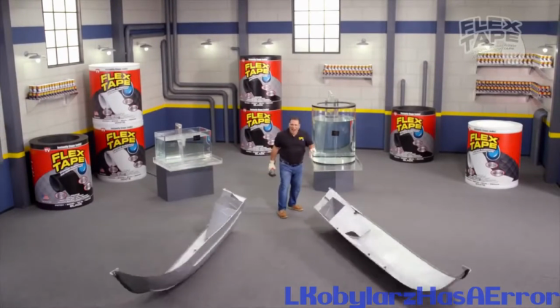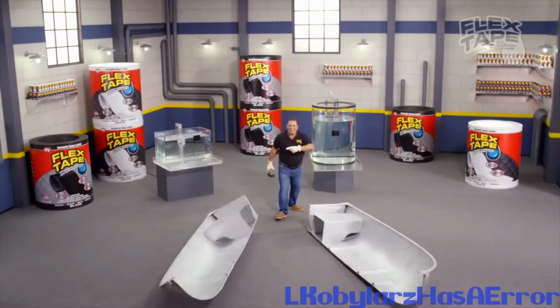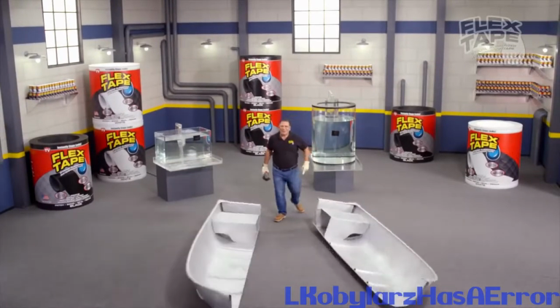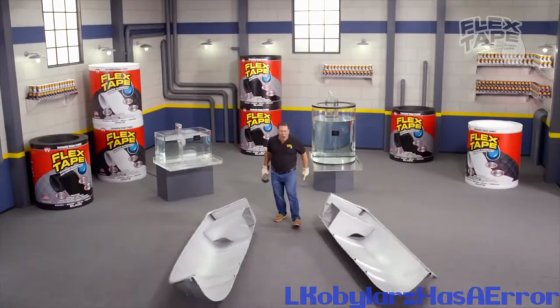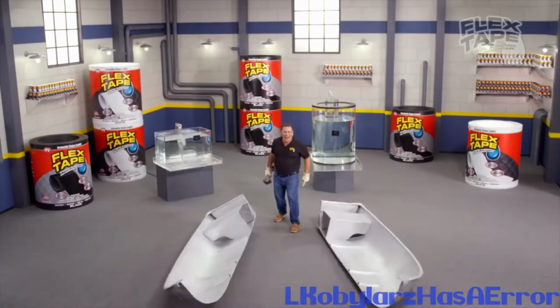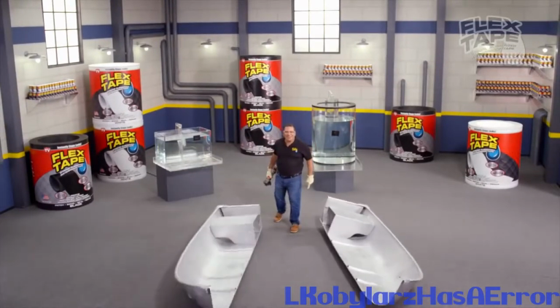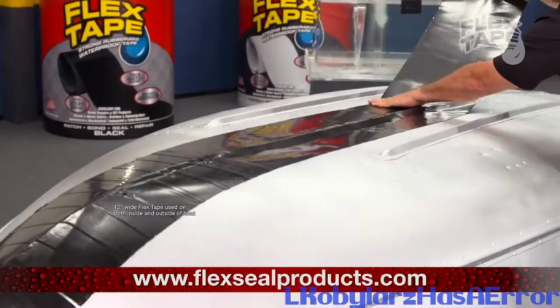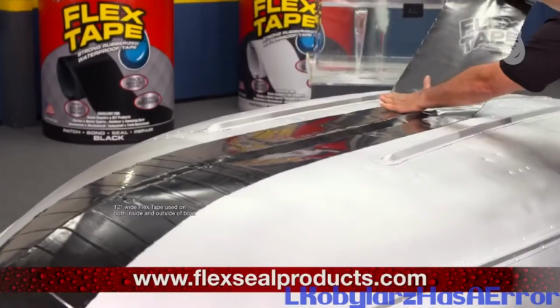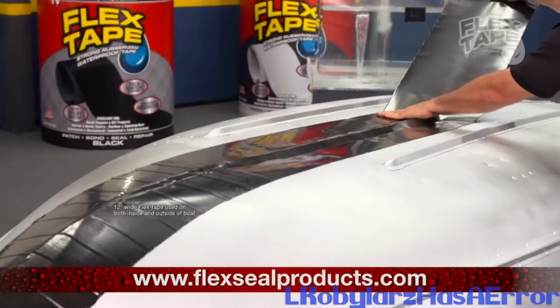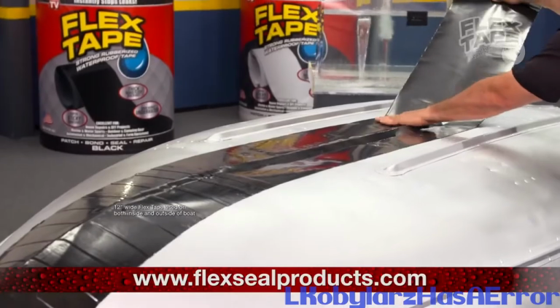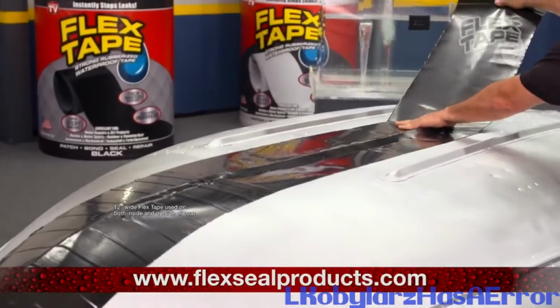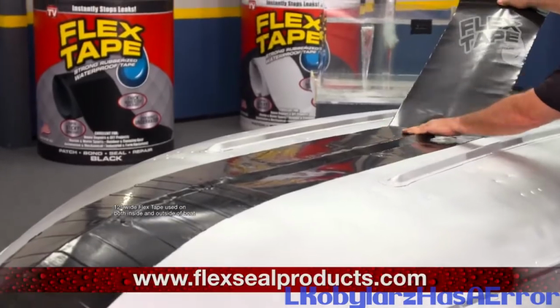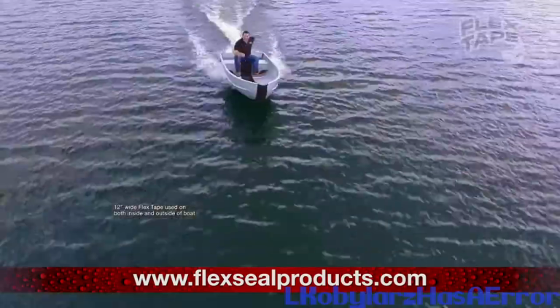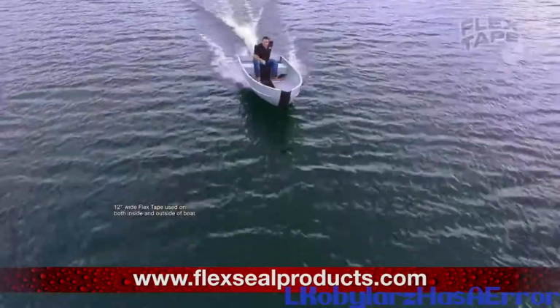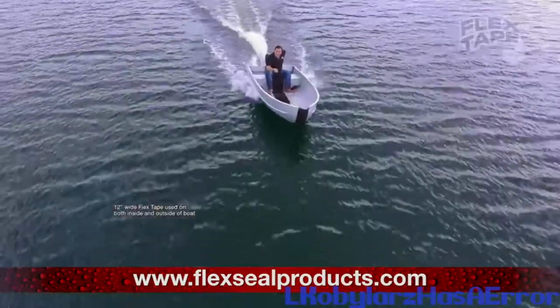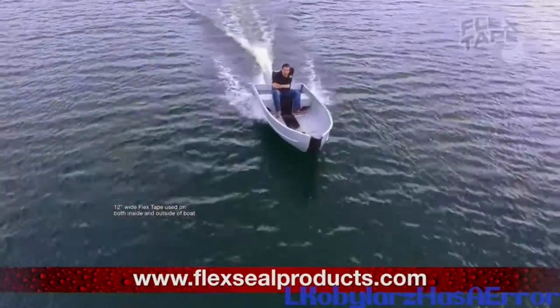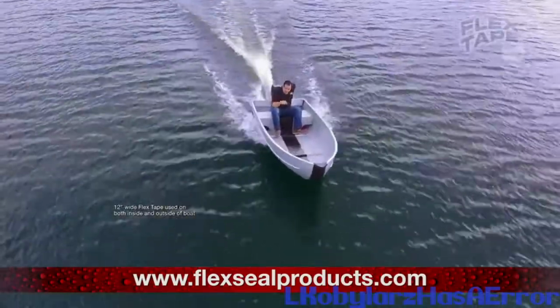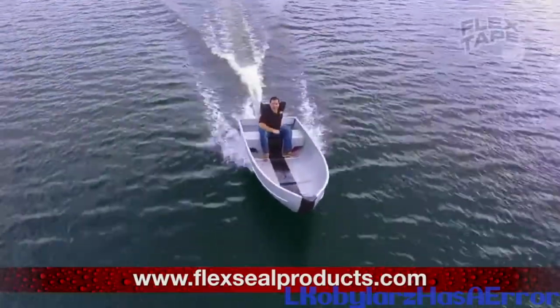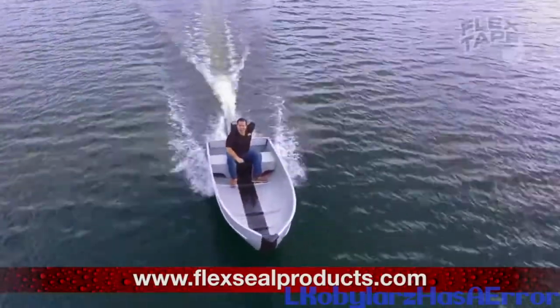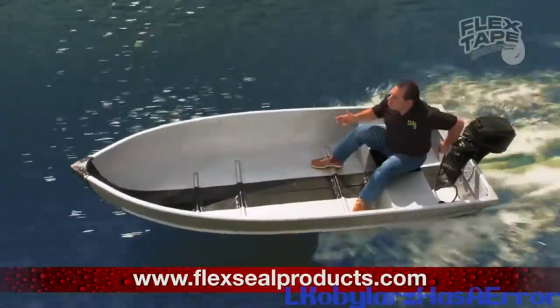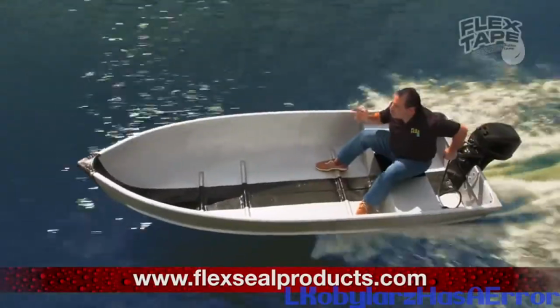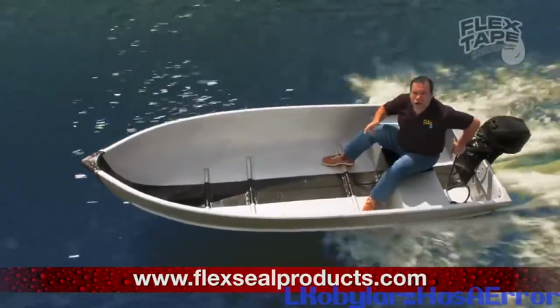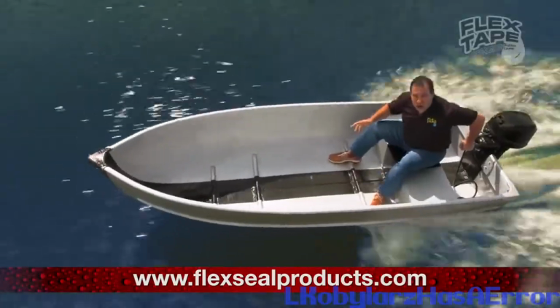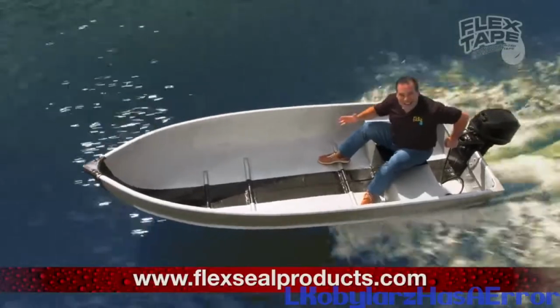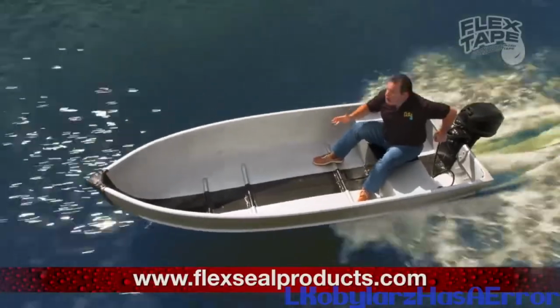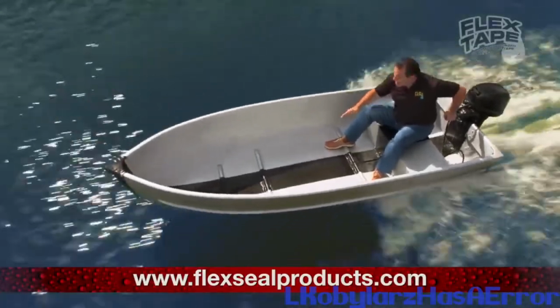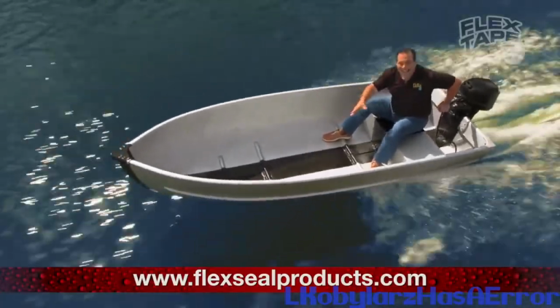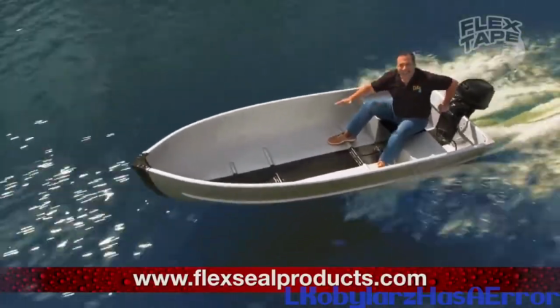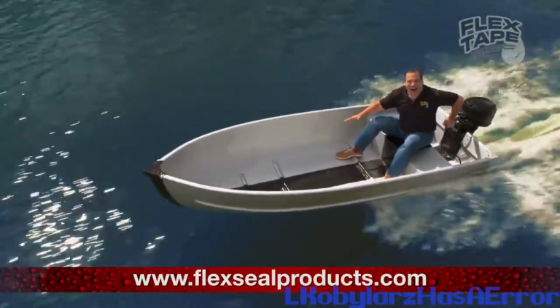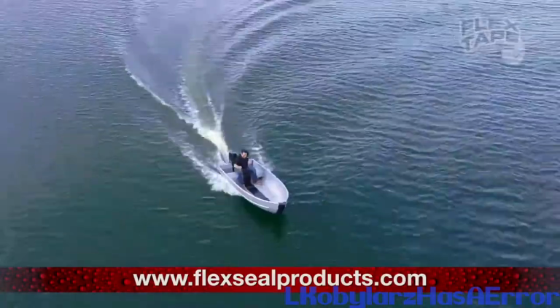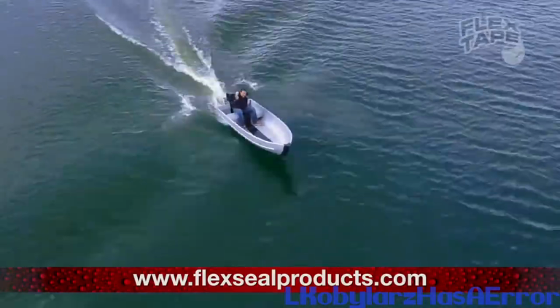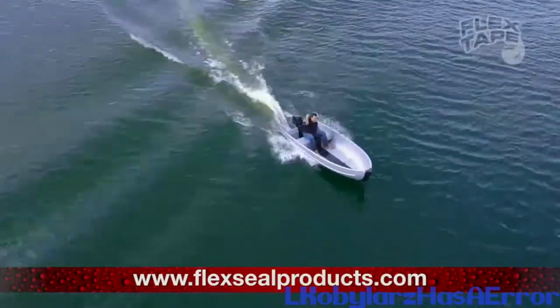I saw this boating hand and repaired it with only Flex. Not only does Flex Tape's powerful adhesive hold the boat together, but it creates a super strong, water-type seal, so the inside is completely dry. You dug it!